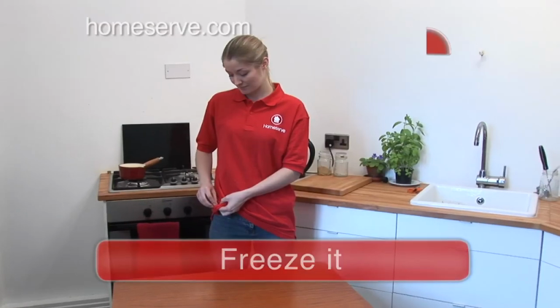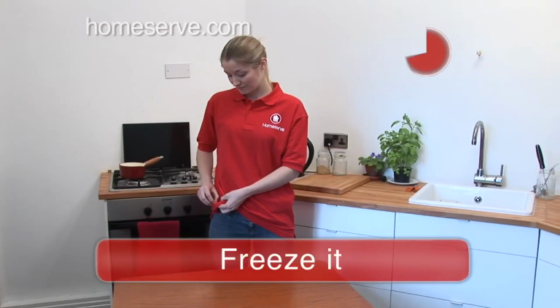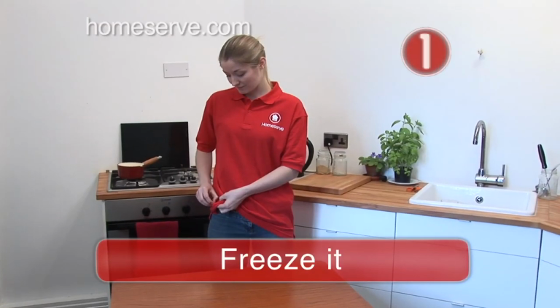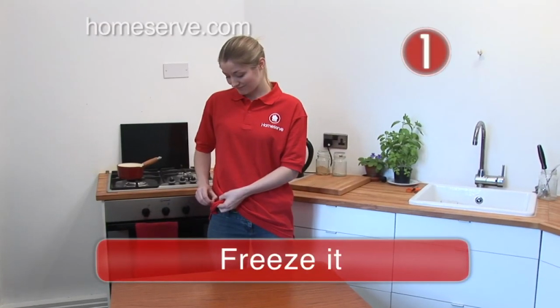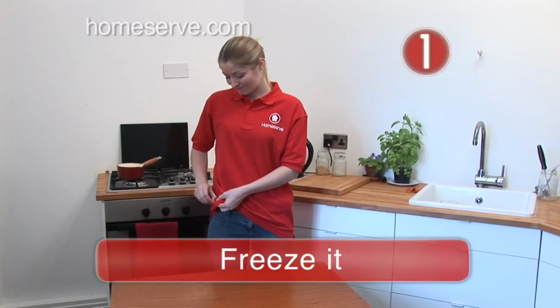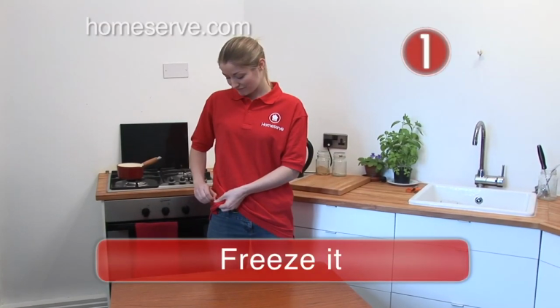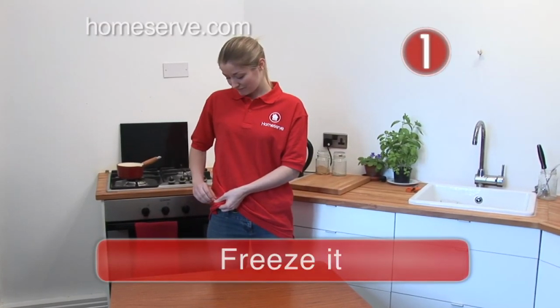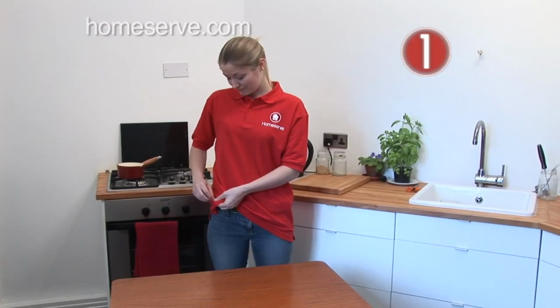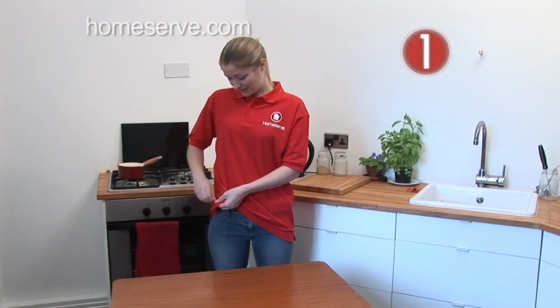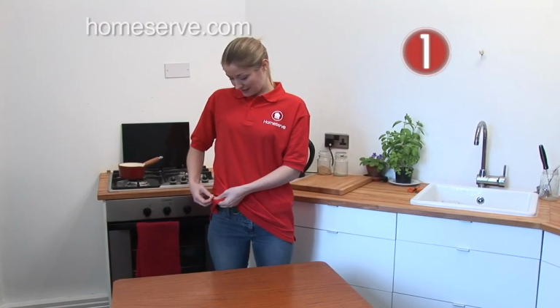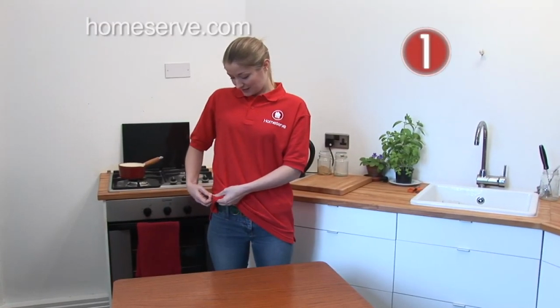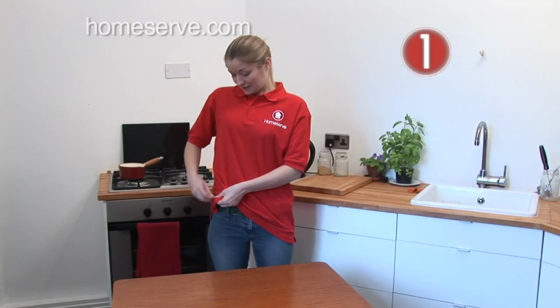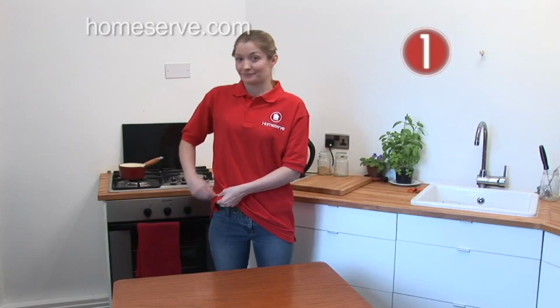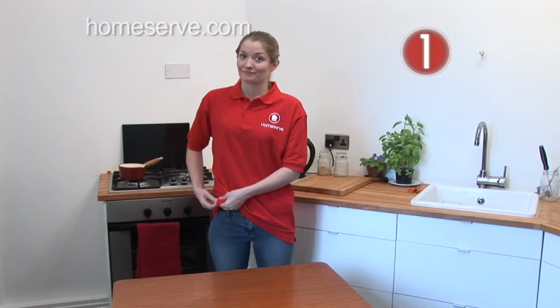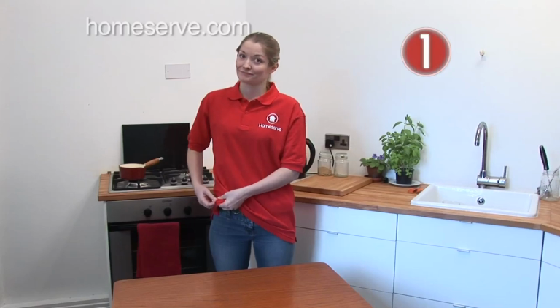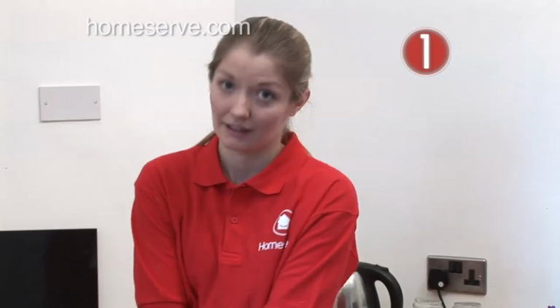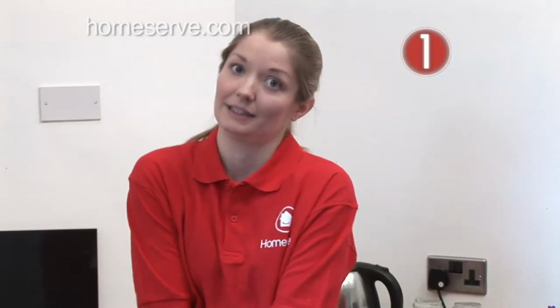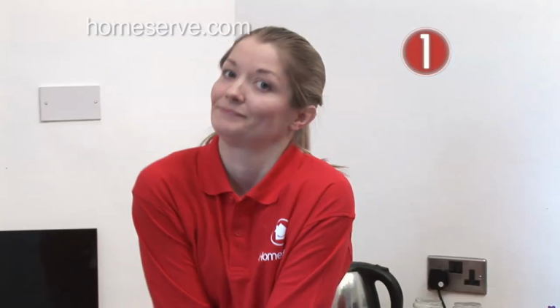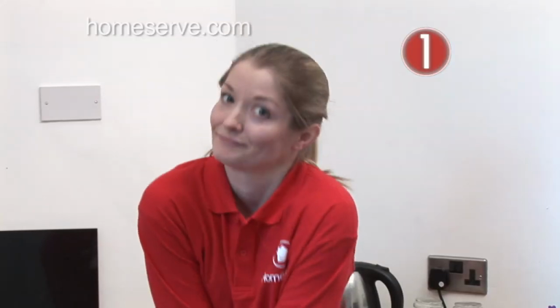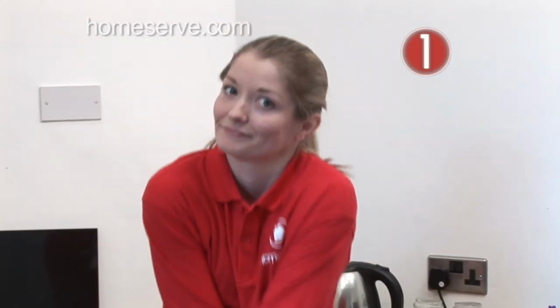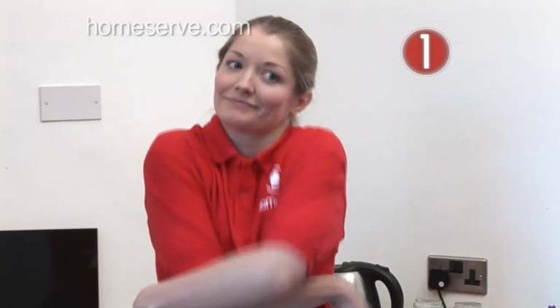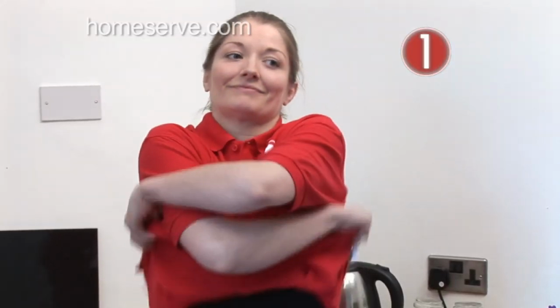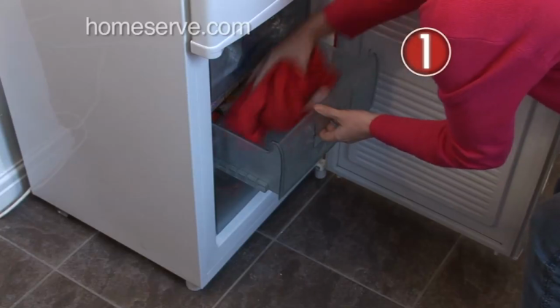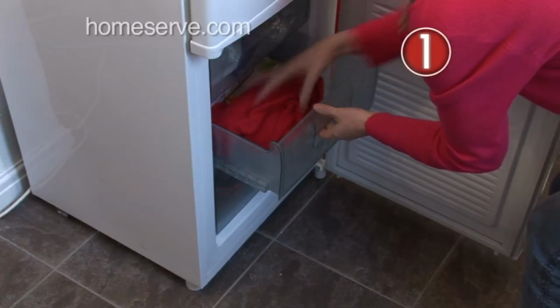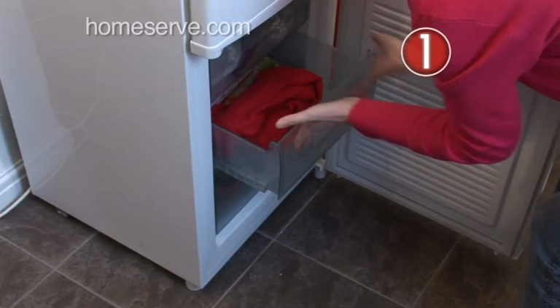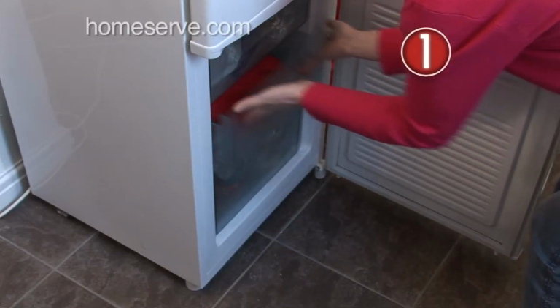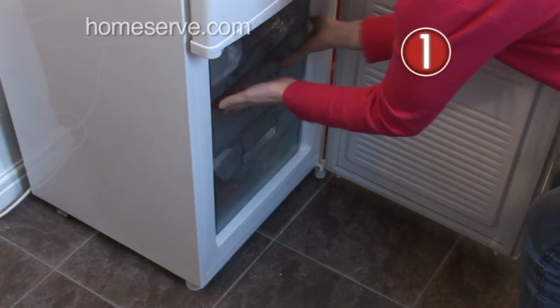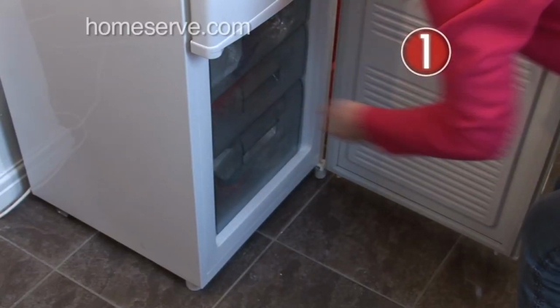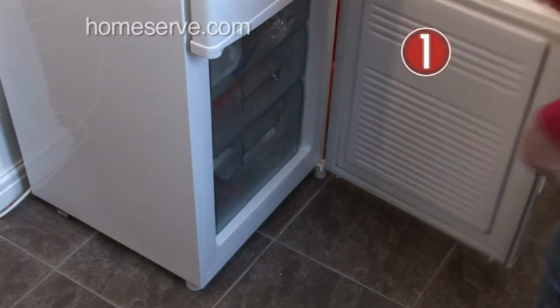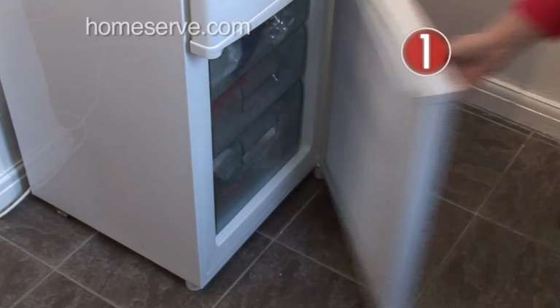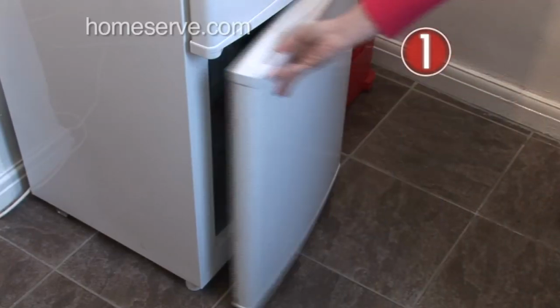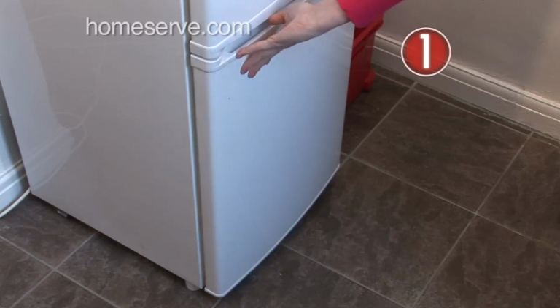Step 1: Freeze it. First take the garment off, and spare your blushes by putting something else on. Put the spoiled clothes in the freezer and leave for an hour or two.